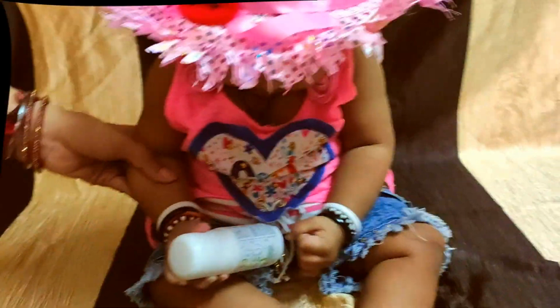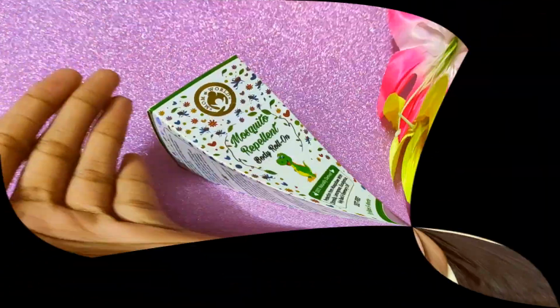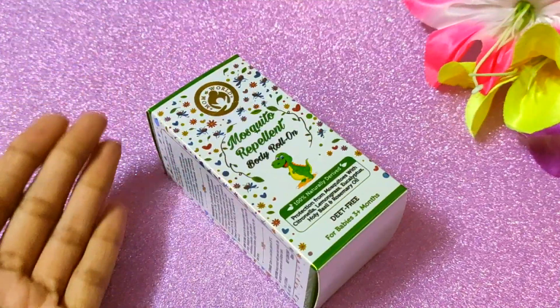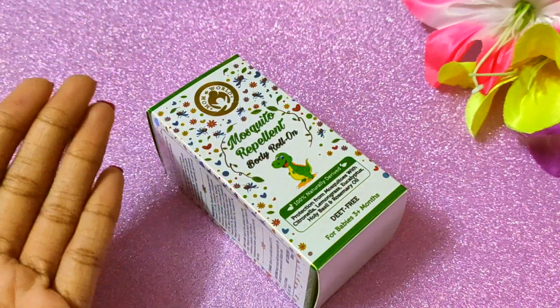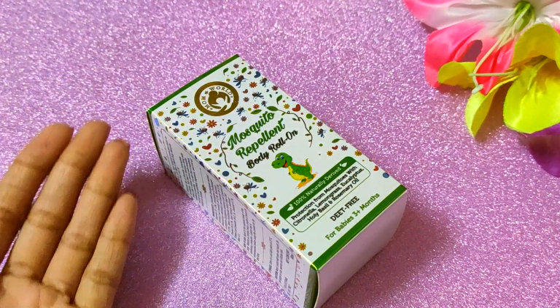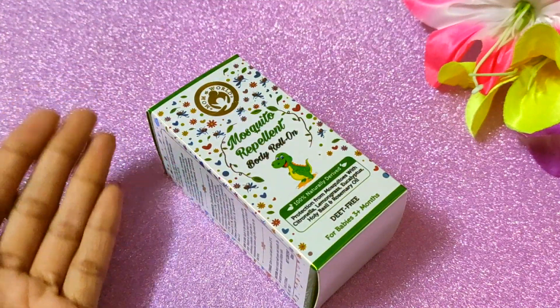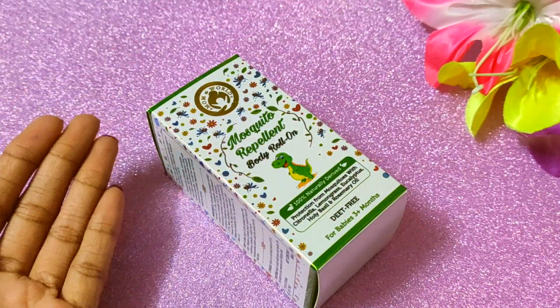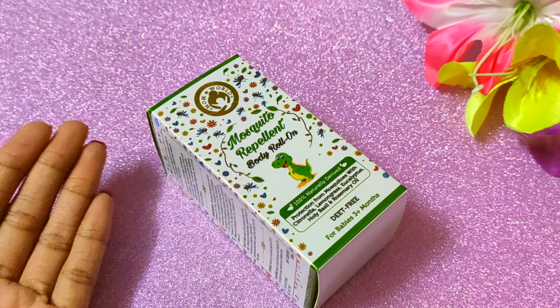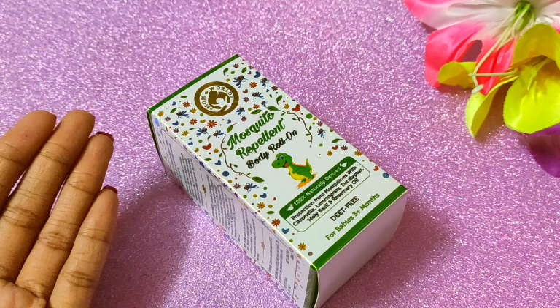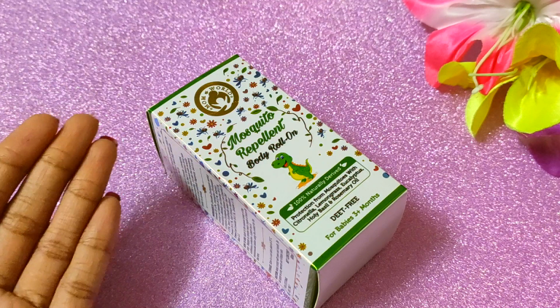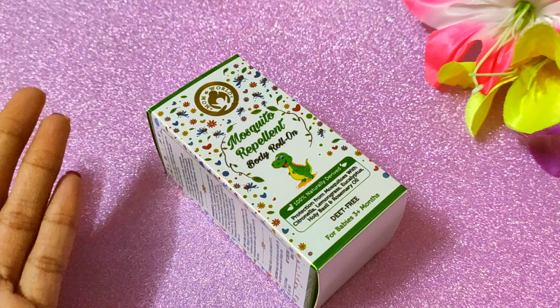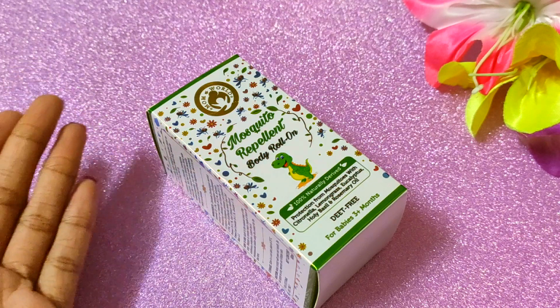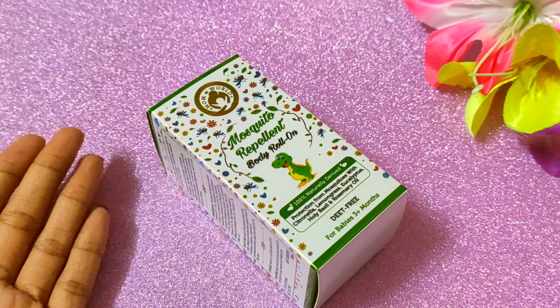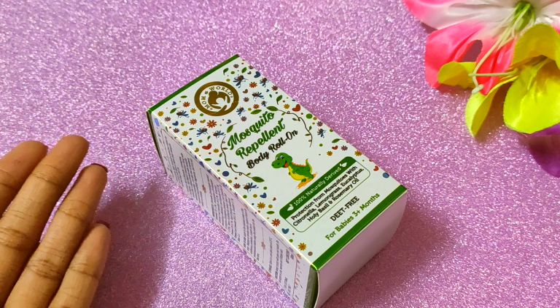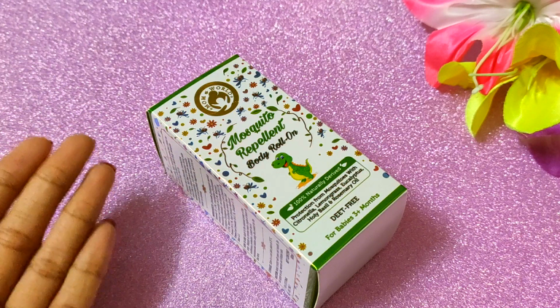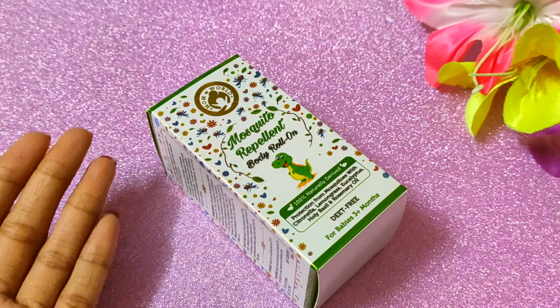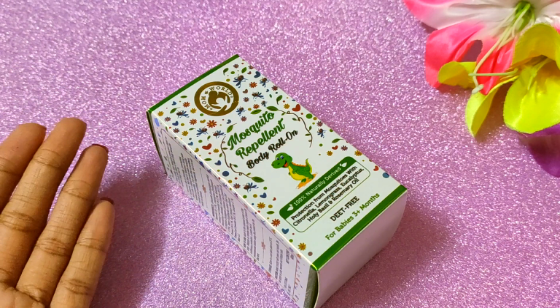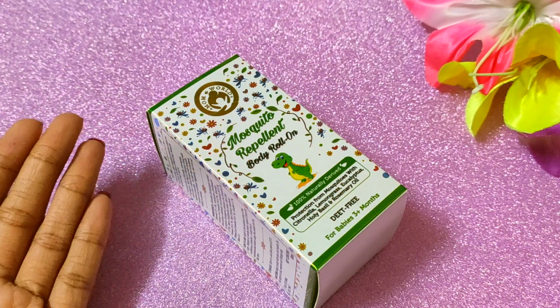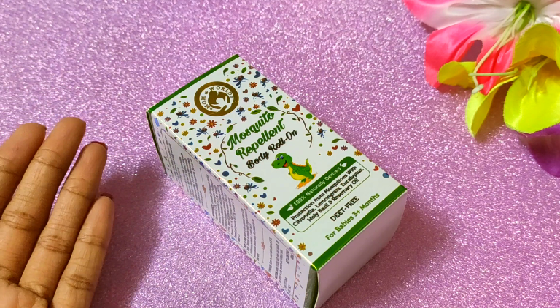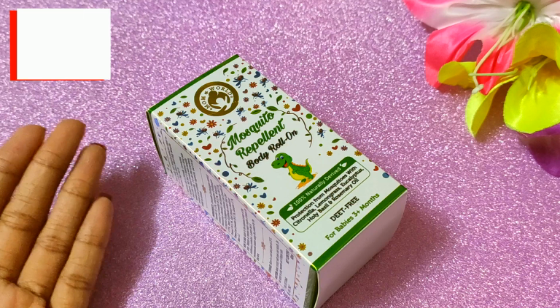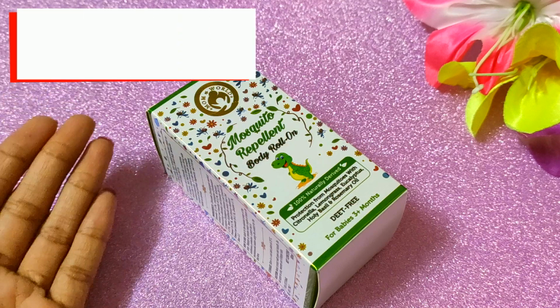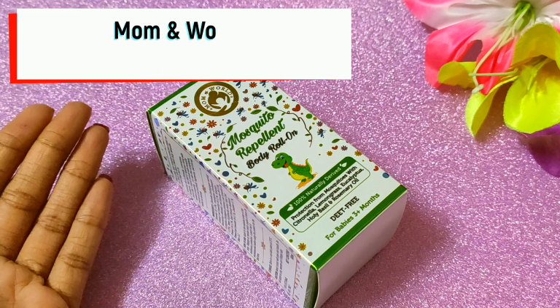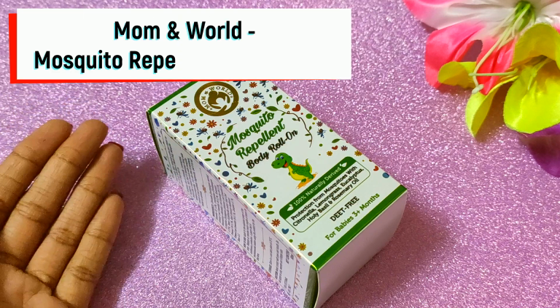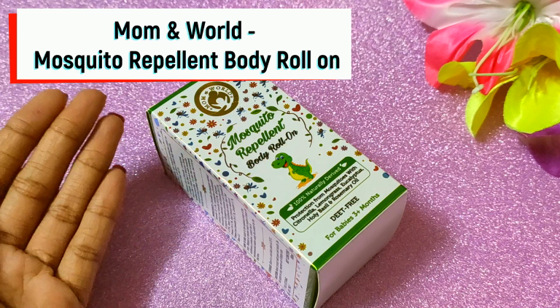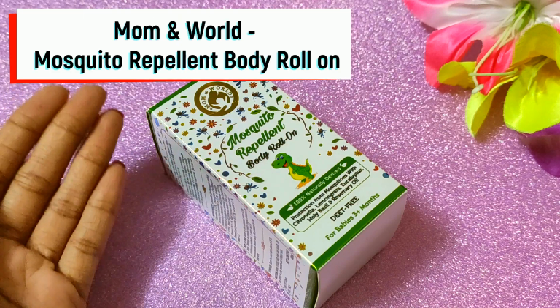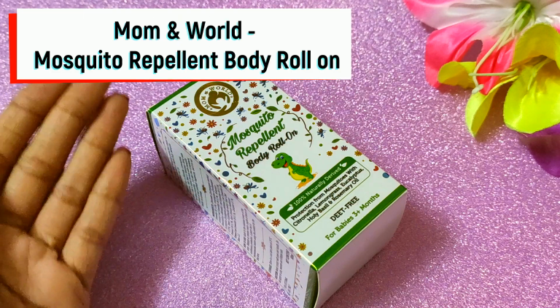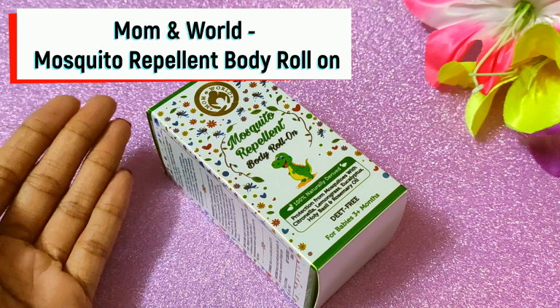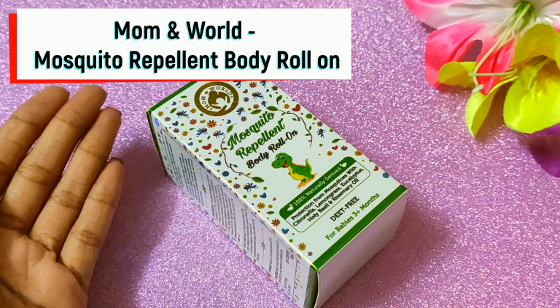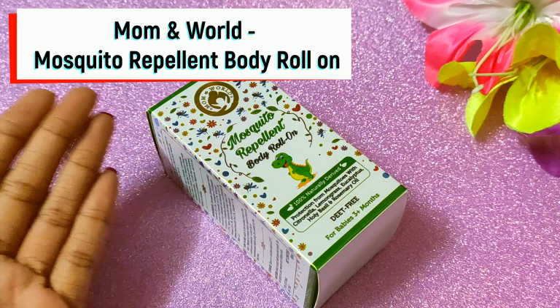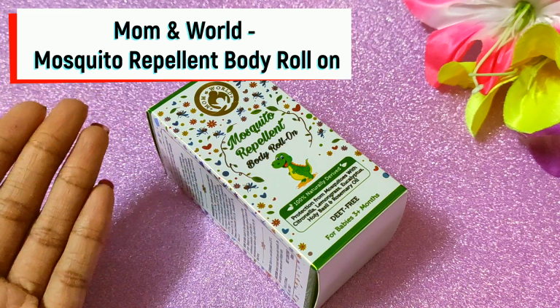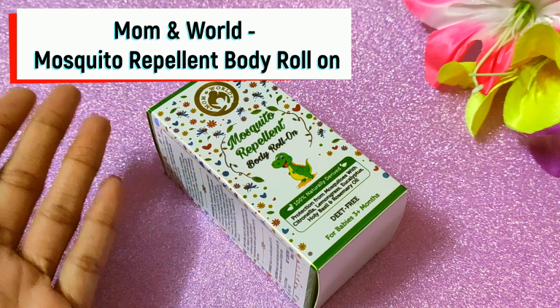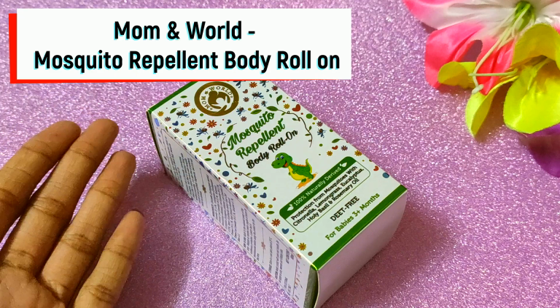Hi guys, welcome to my channel and this is me Khushi. My review is on a unique product which is a mosquito repellent body roll-on. This is a unique product.